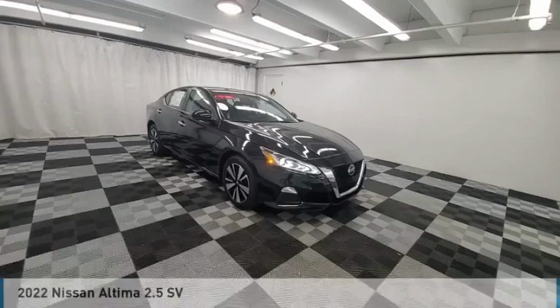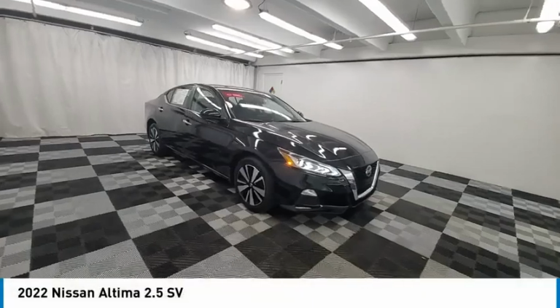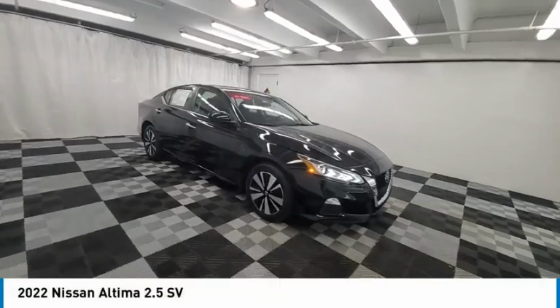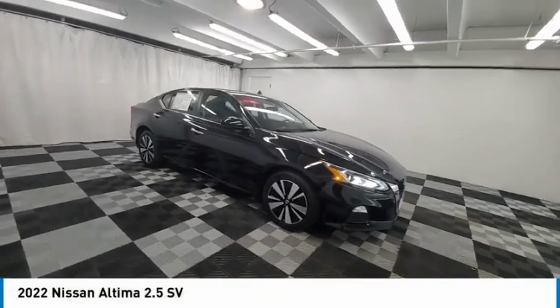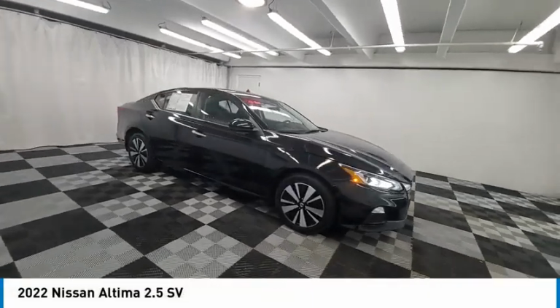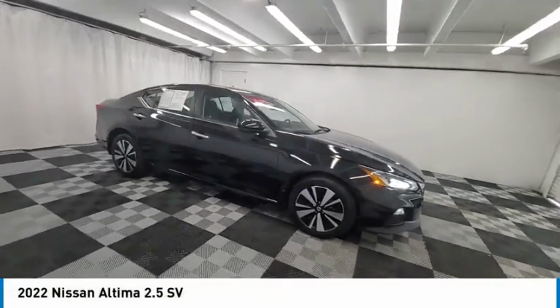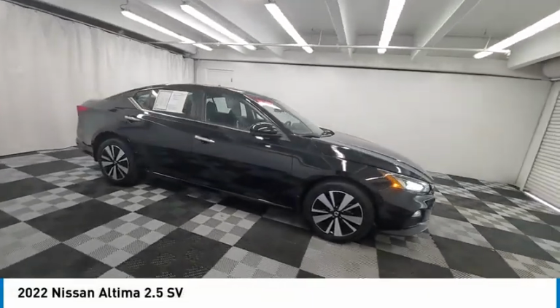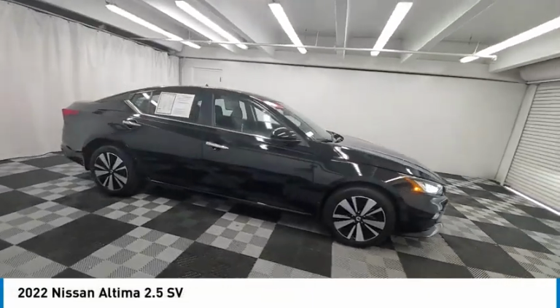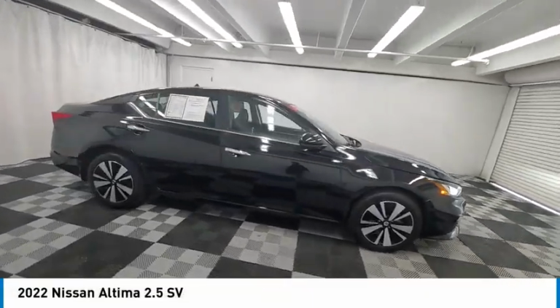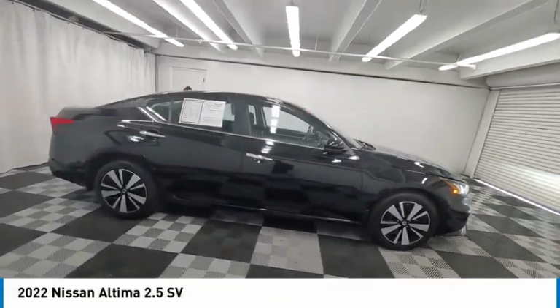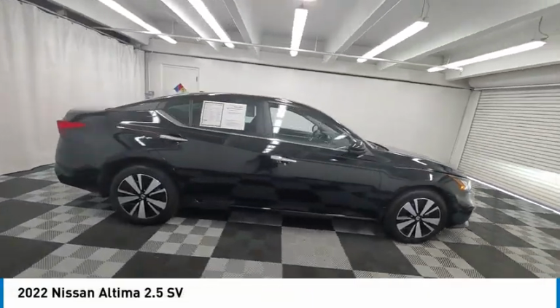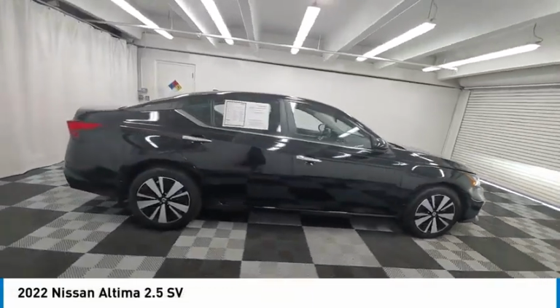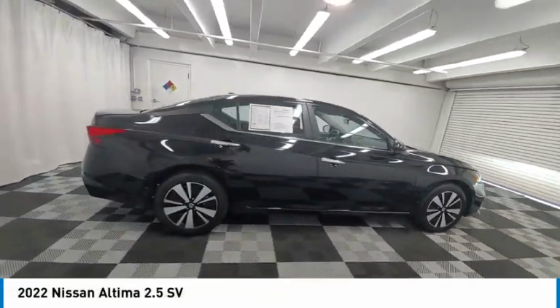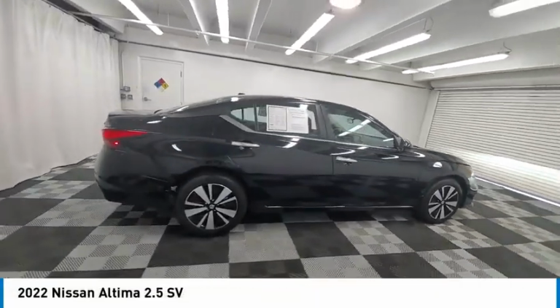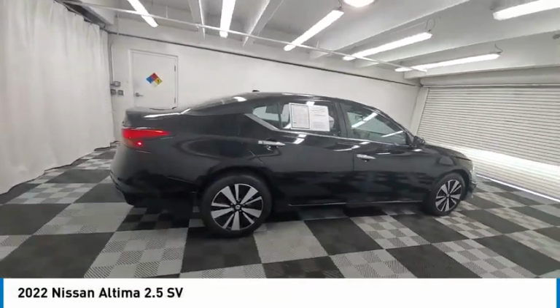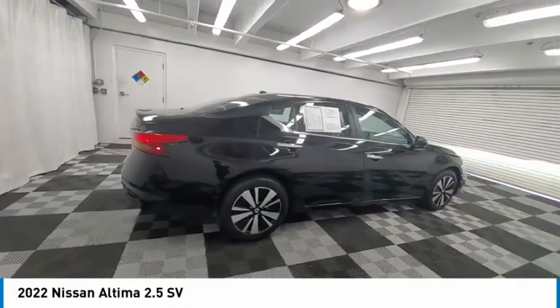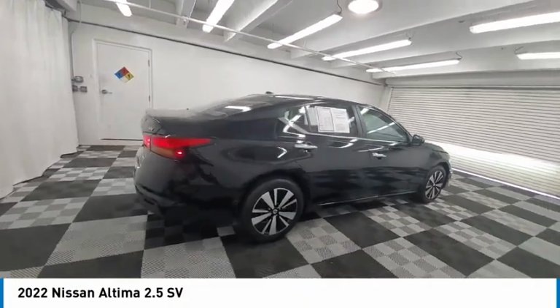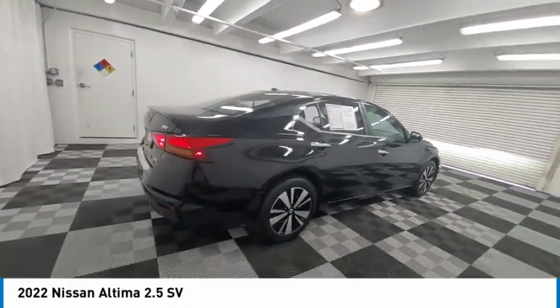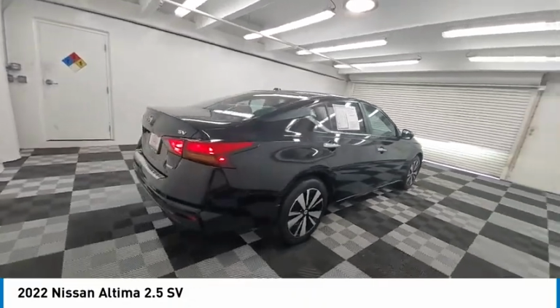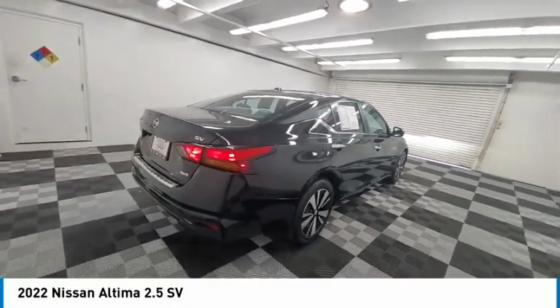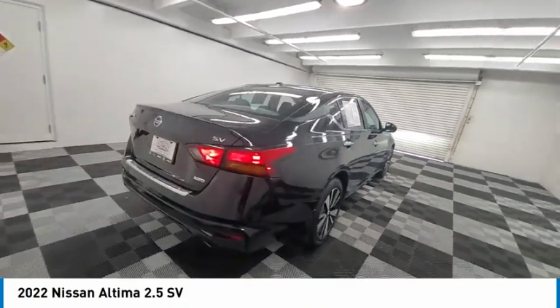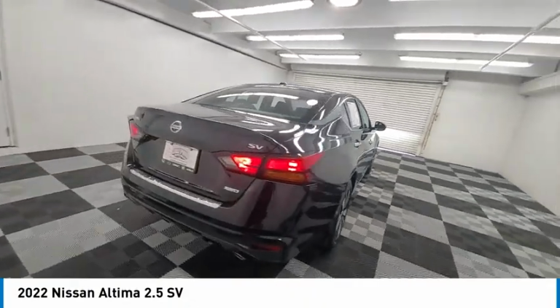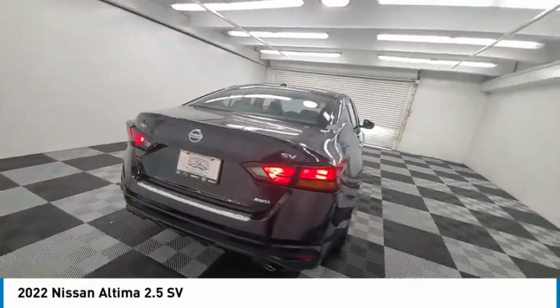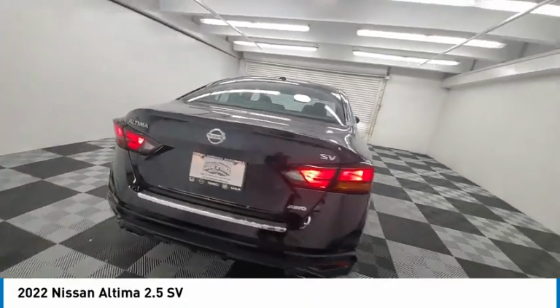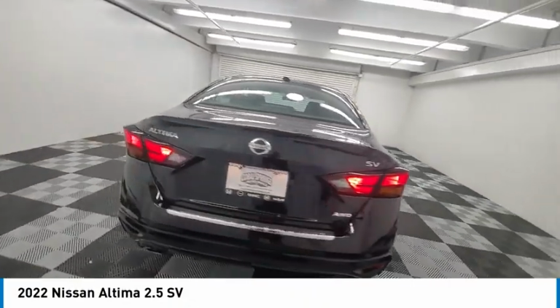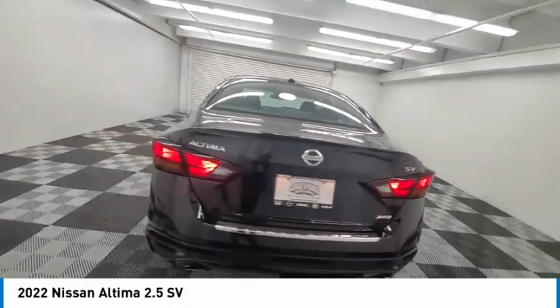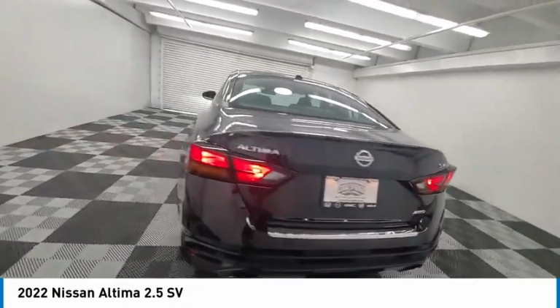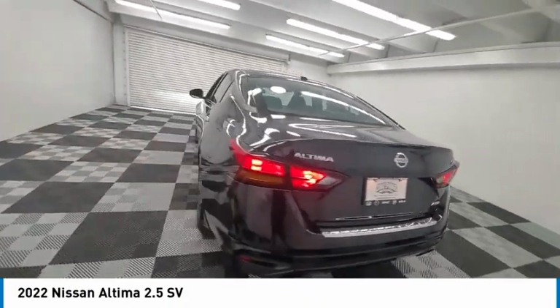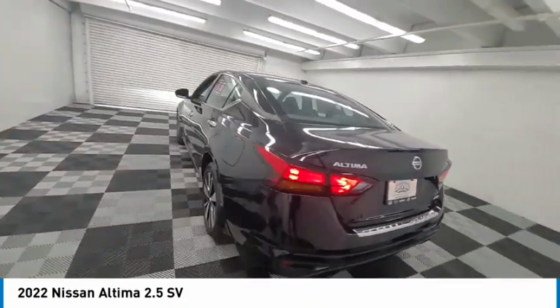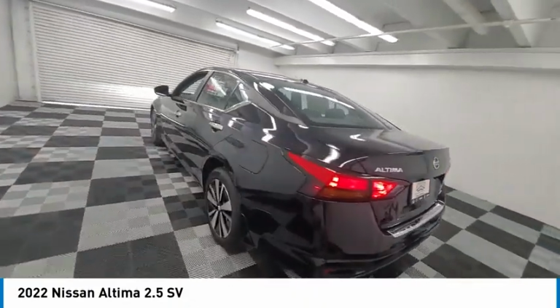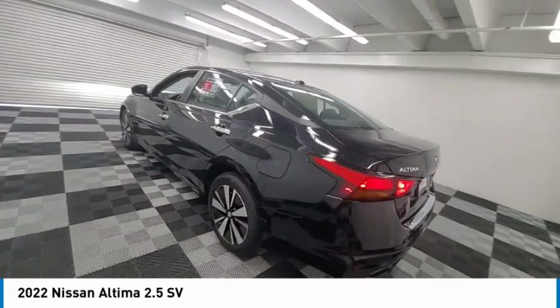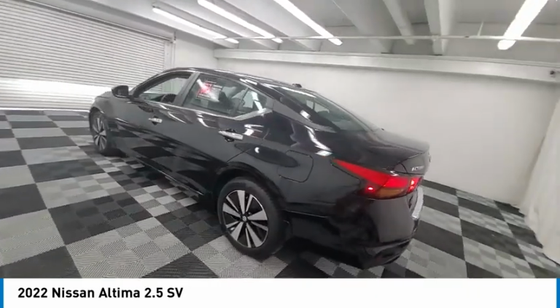Take a ride in the 2022 Altima. The Nissan Altima offers advanced features to make life easier, including push-button ignition, which comes standard.